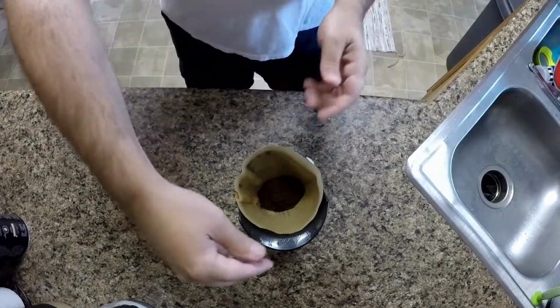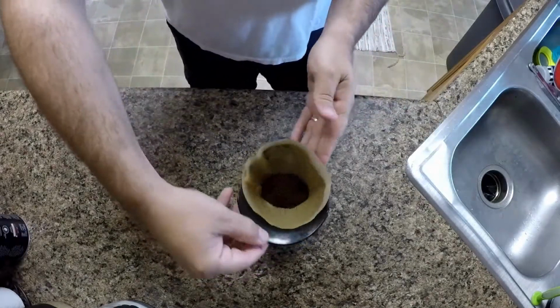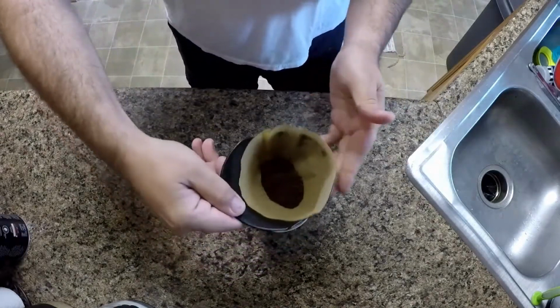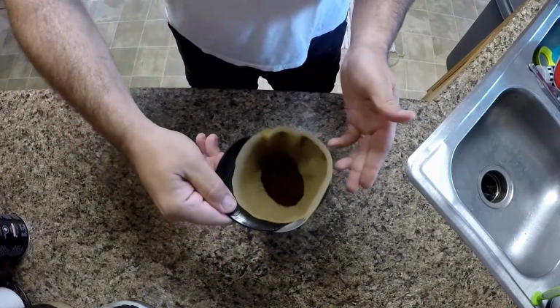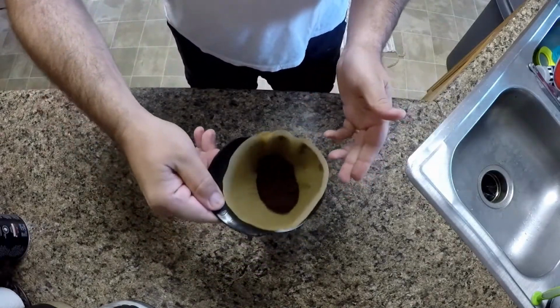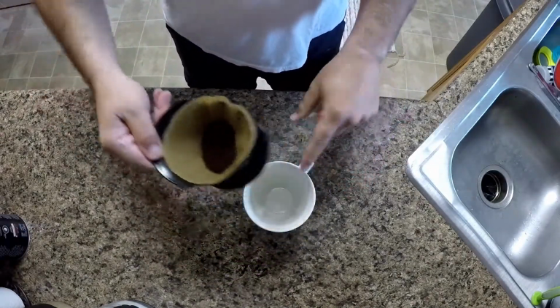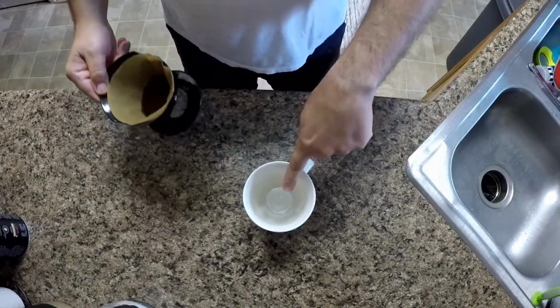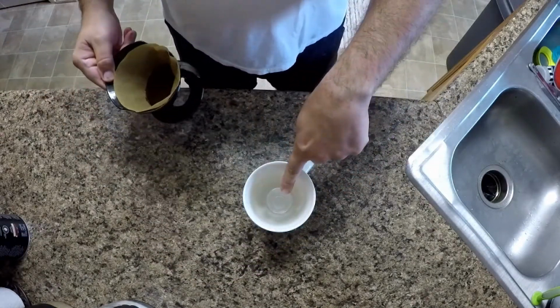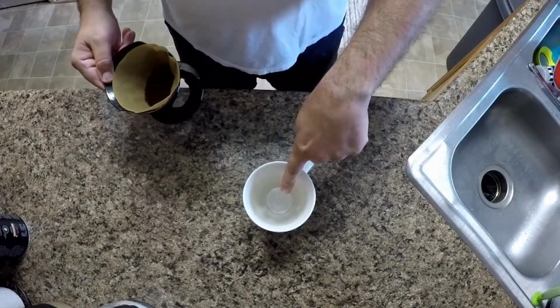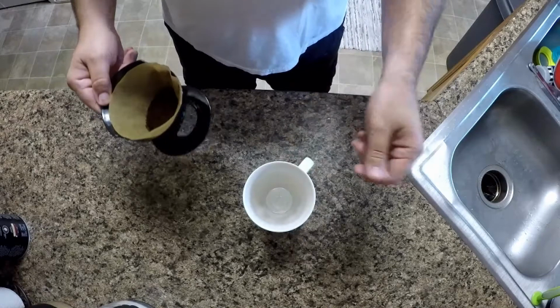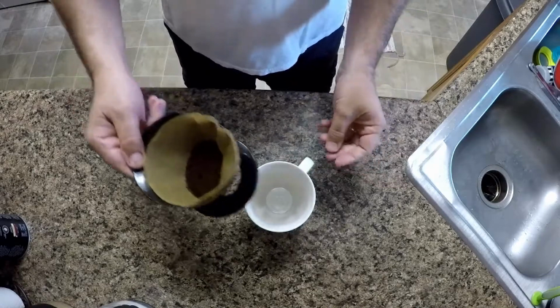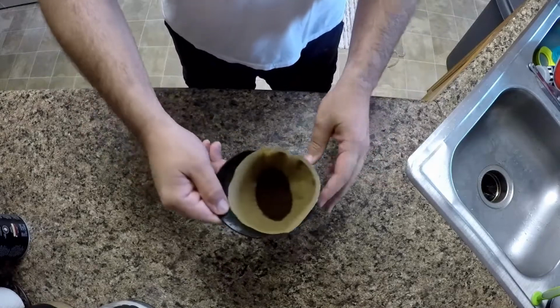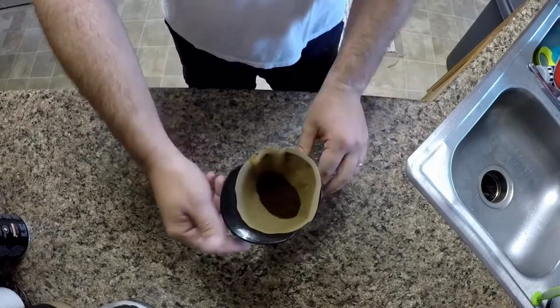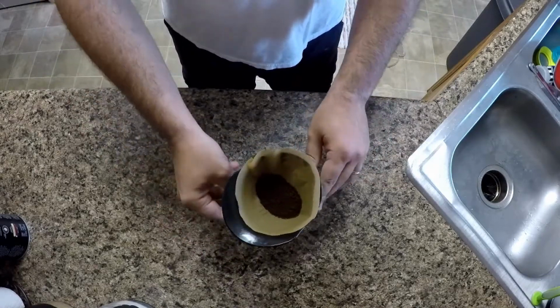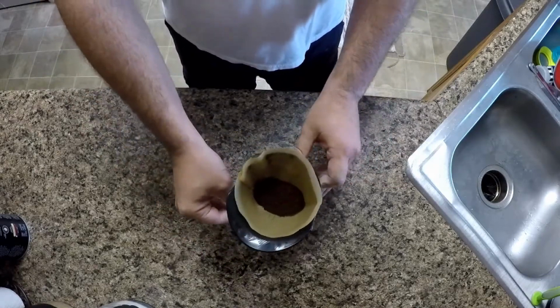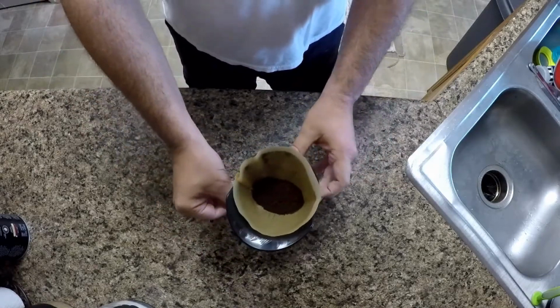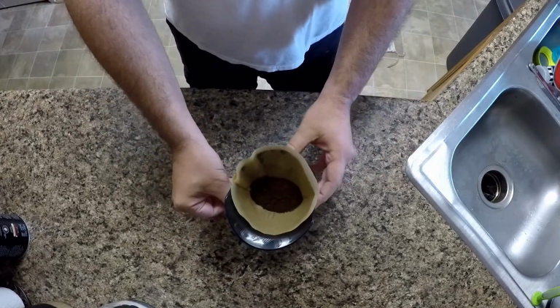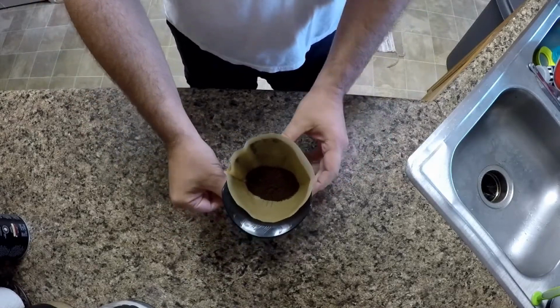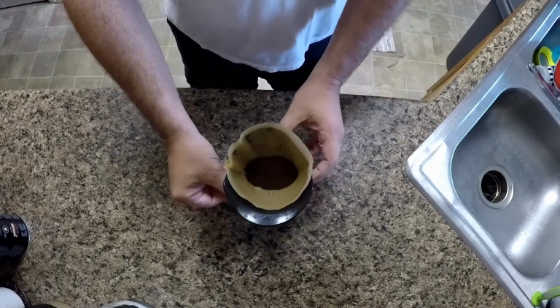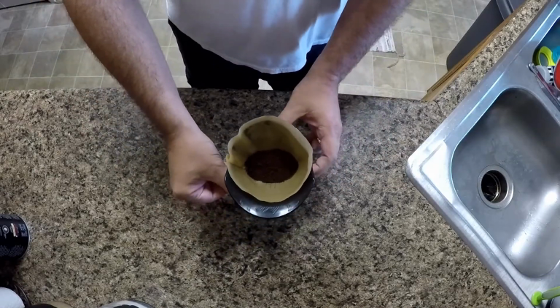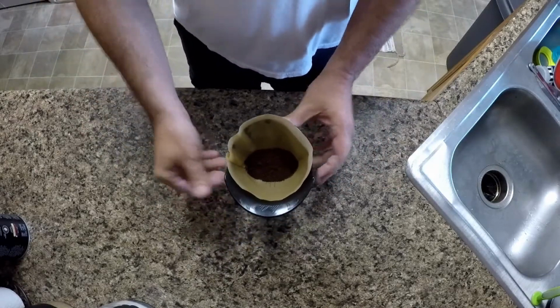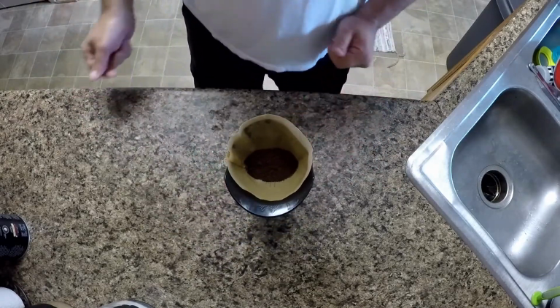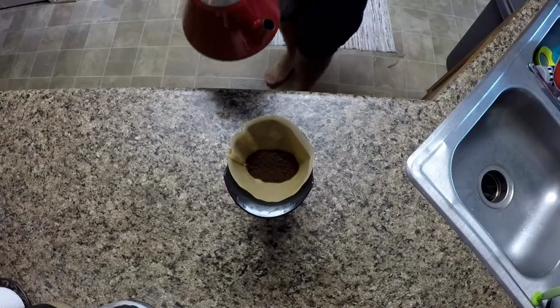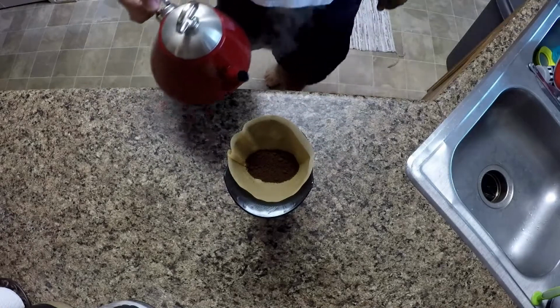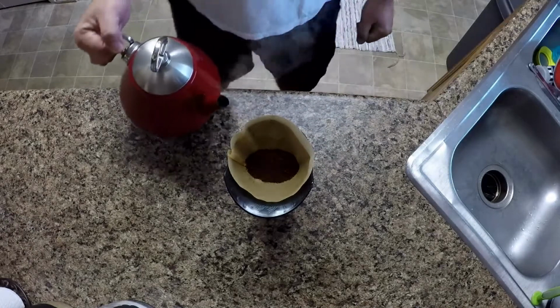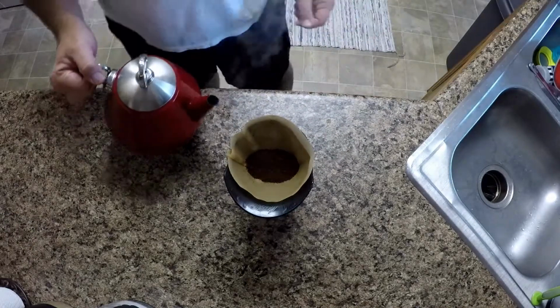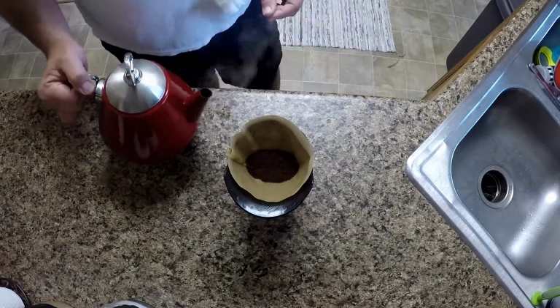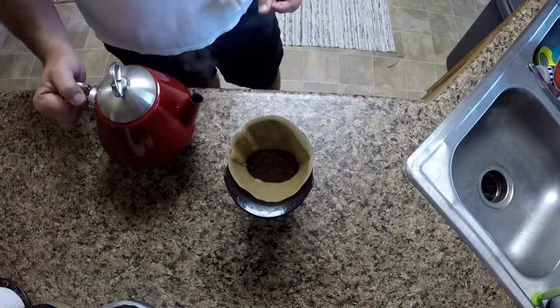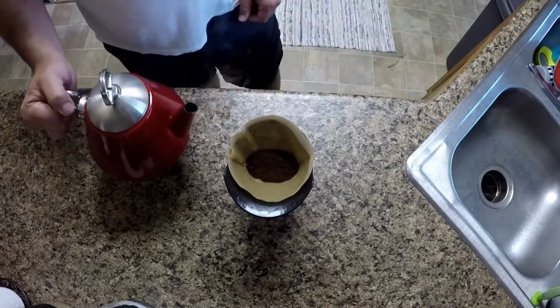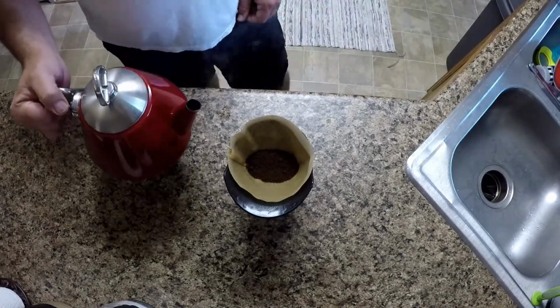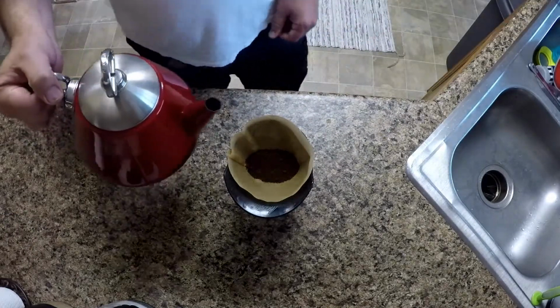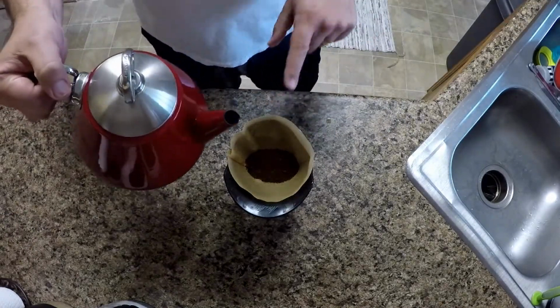Now with your shot glass located at the bottom of your cup, you will place the funnel on top and be sure to have the grounds as flat and level as possible.